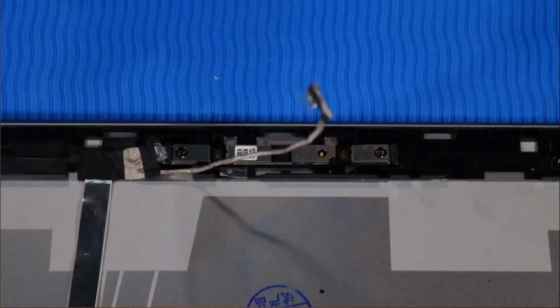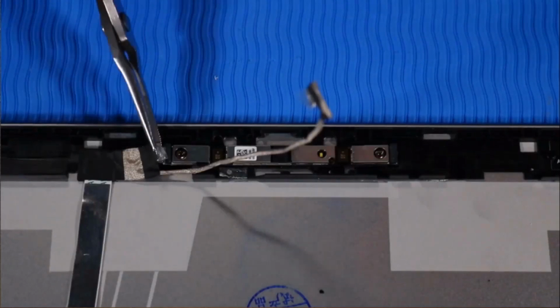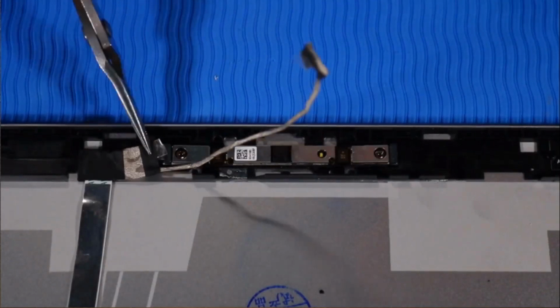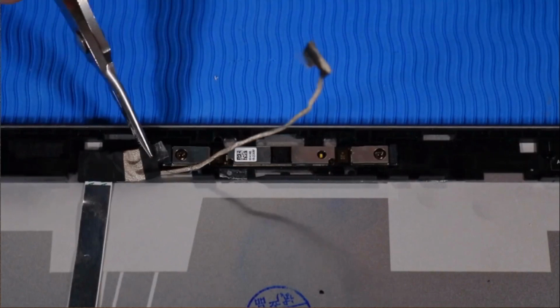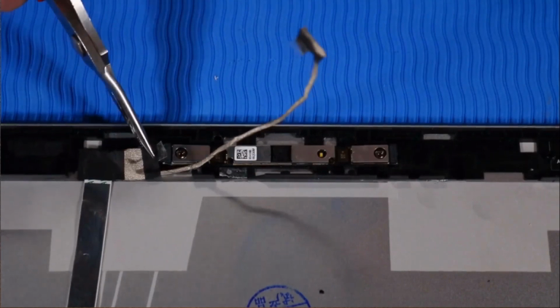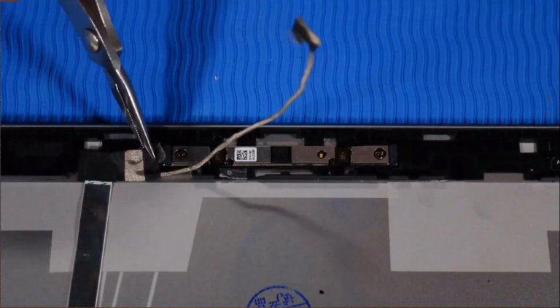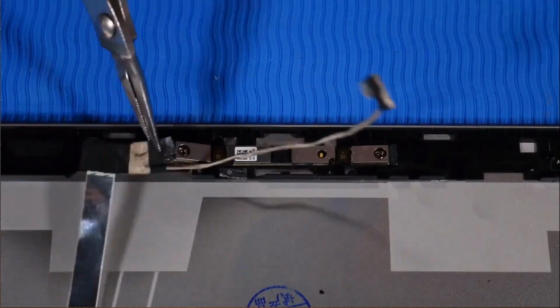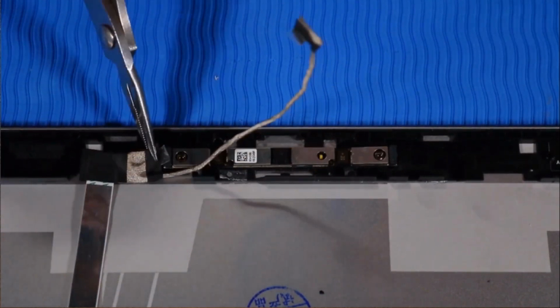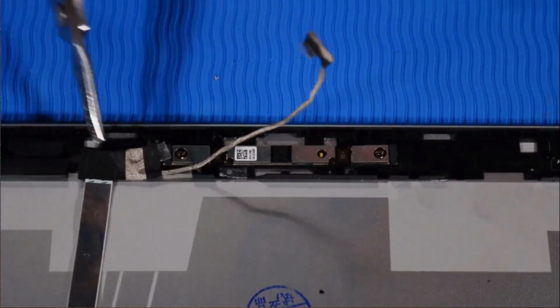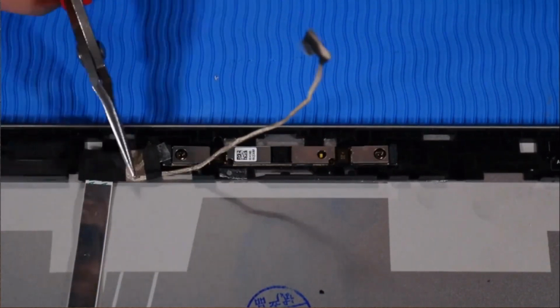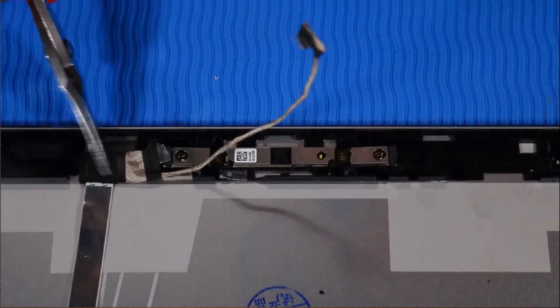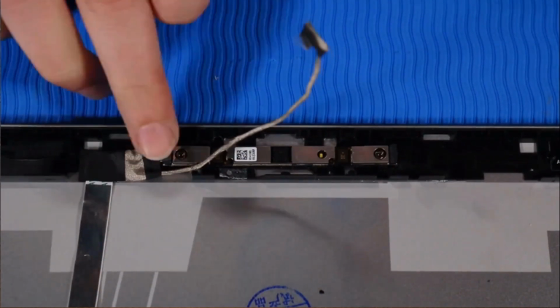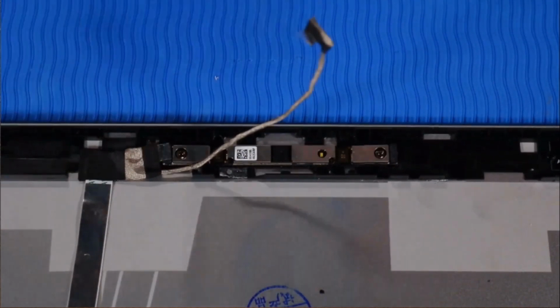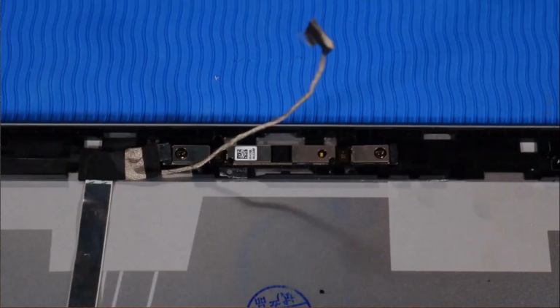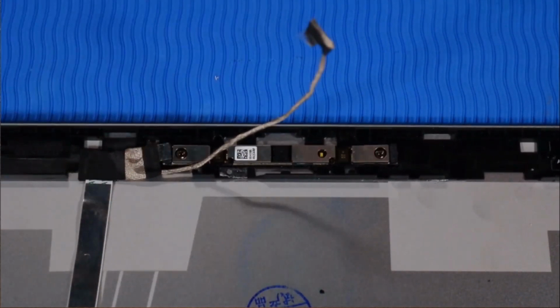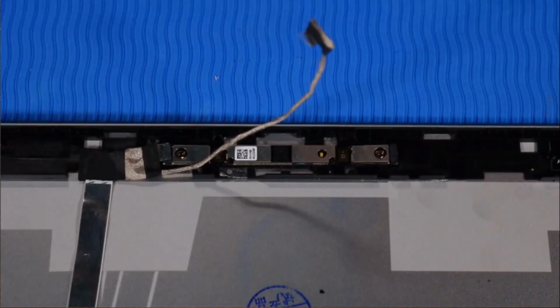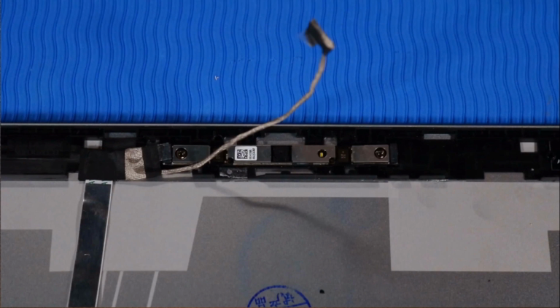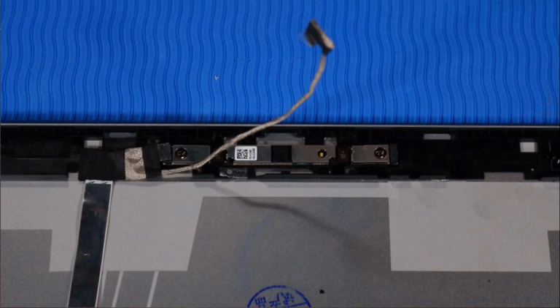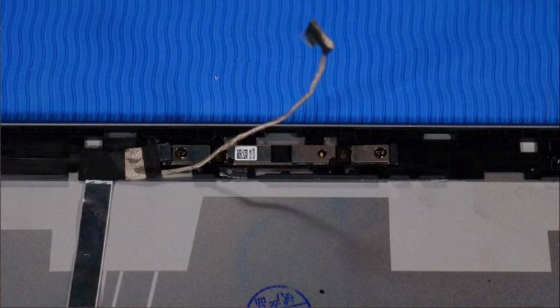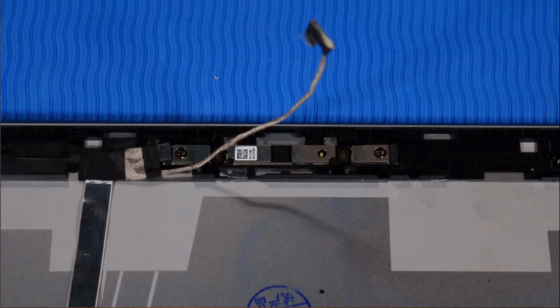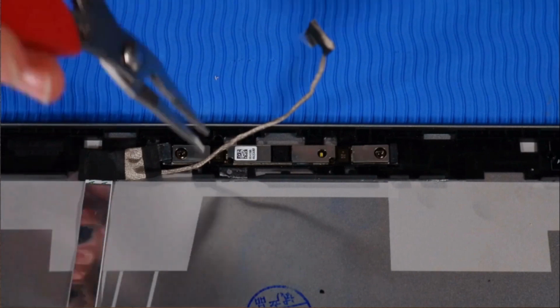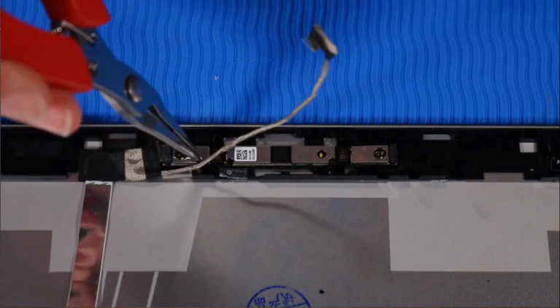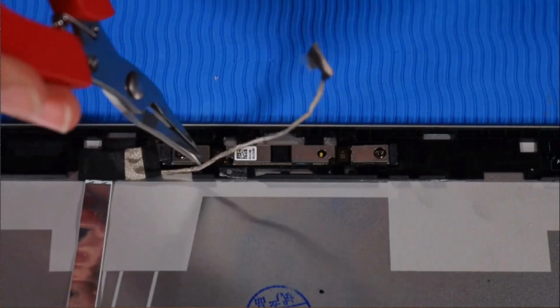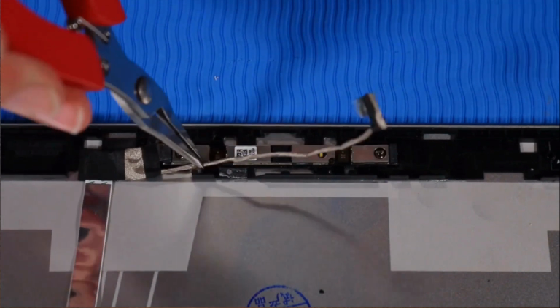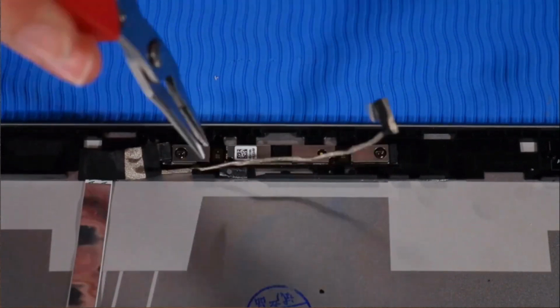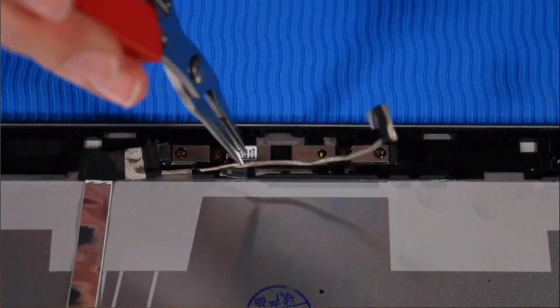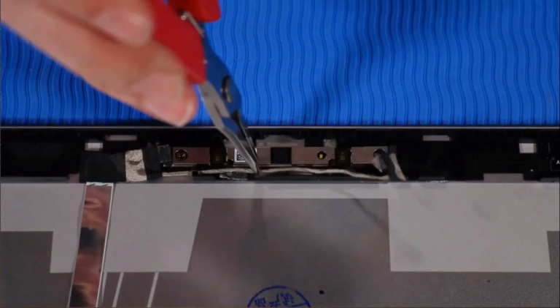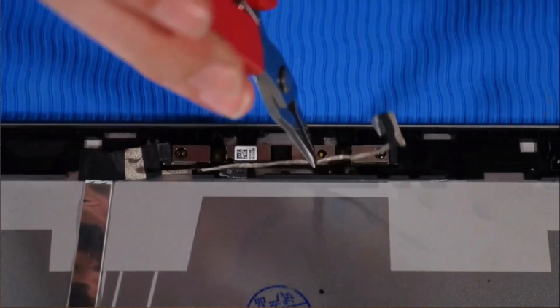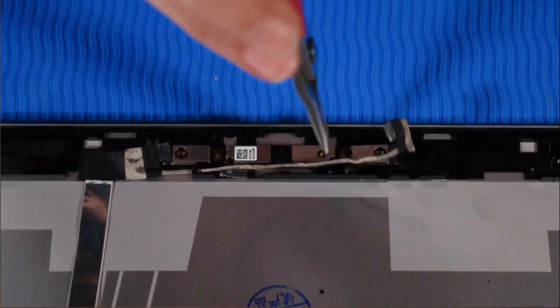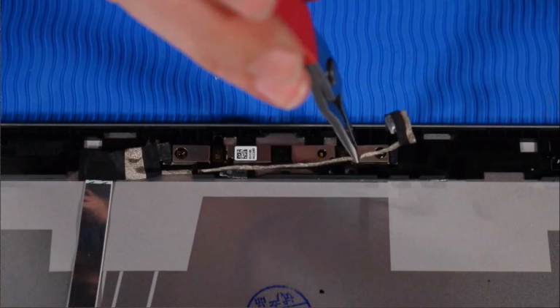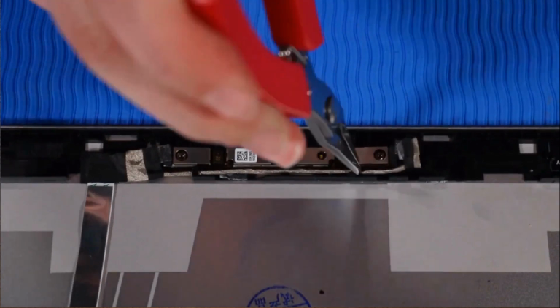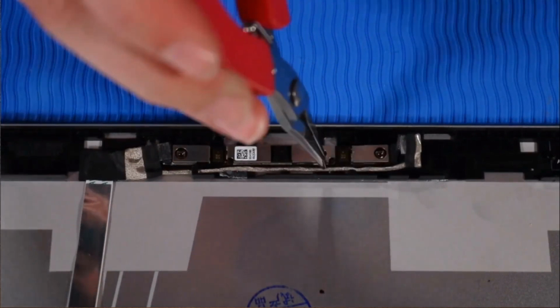Connect the left webcam cable to the webcam module, then press down firmly on the tape that secures it to the webcam connector. Route the webcam cable along the routing channel that secures it to the display enclosure.